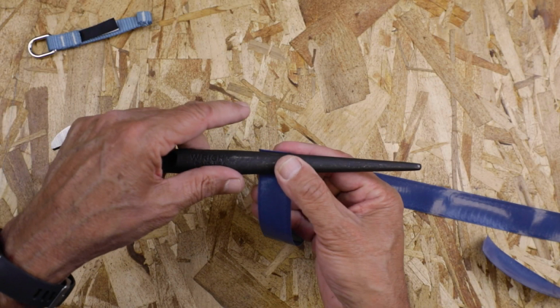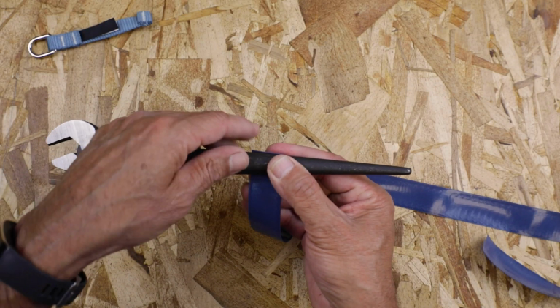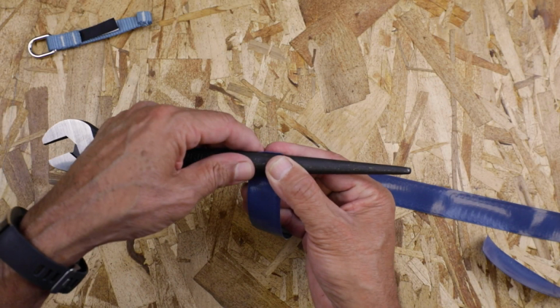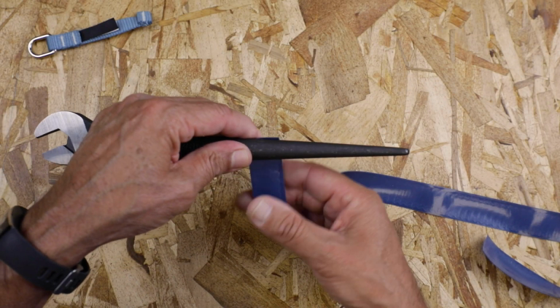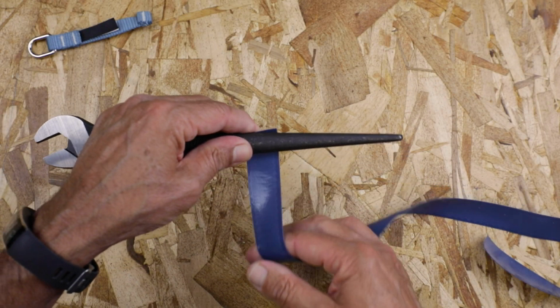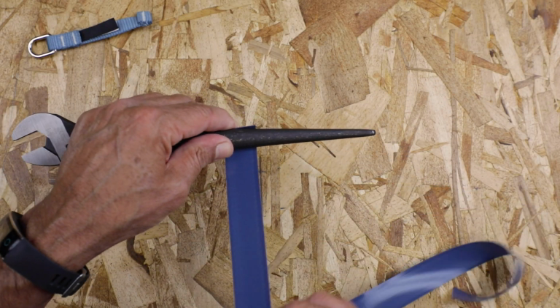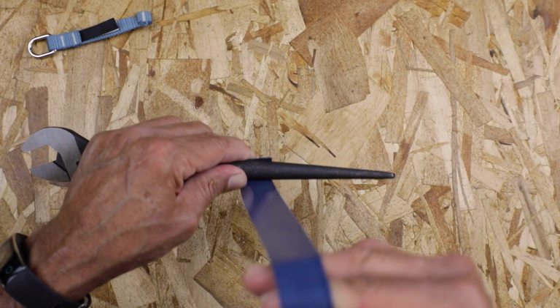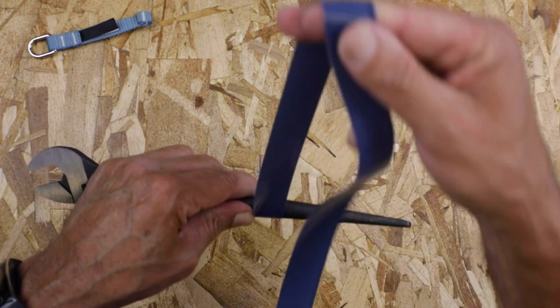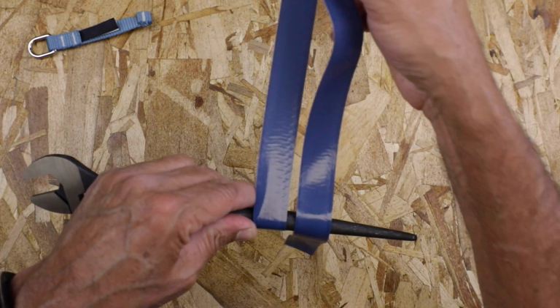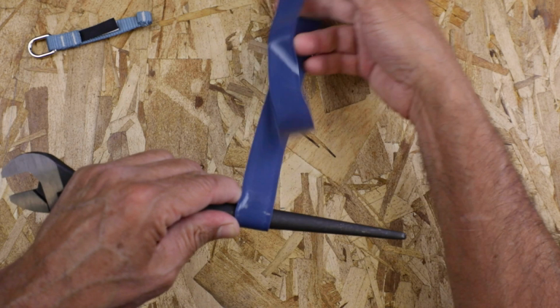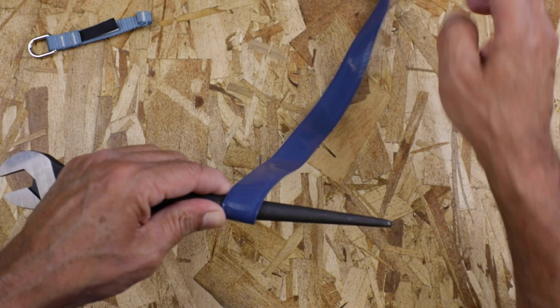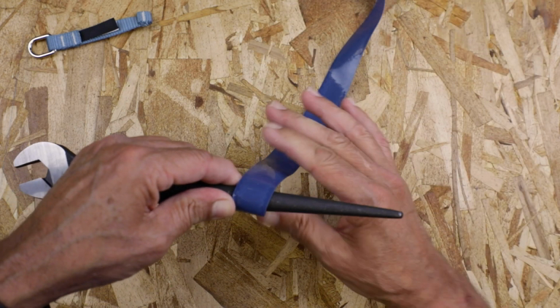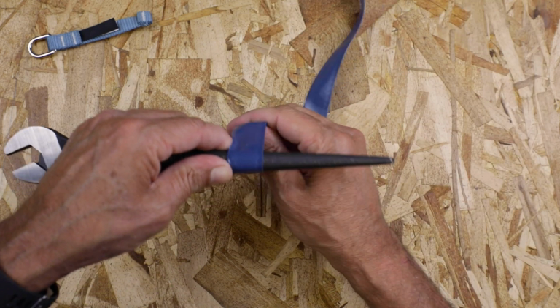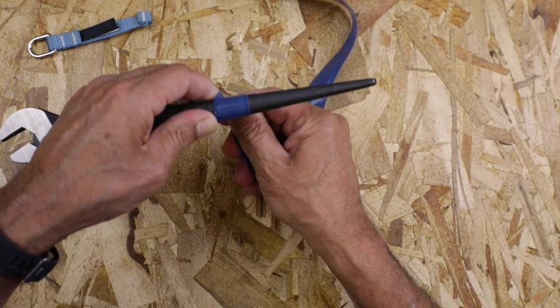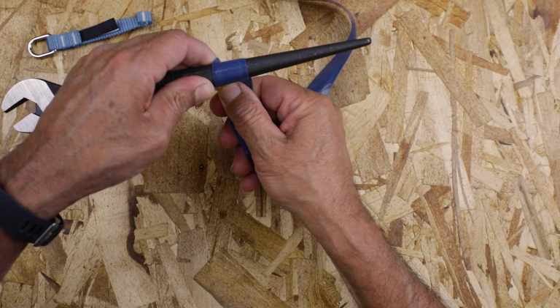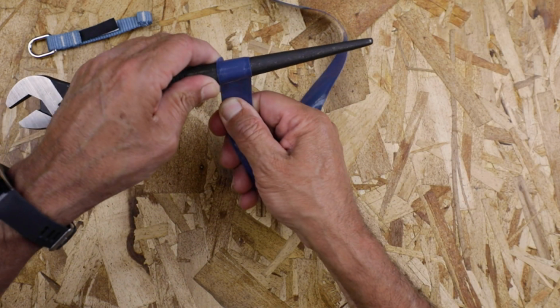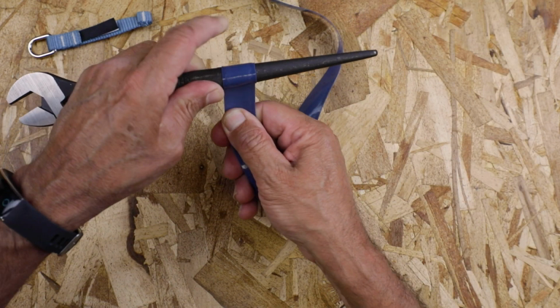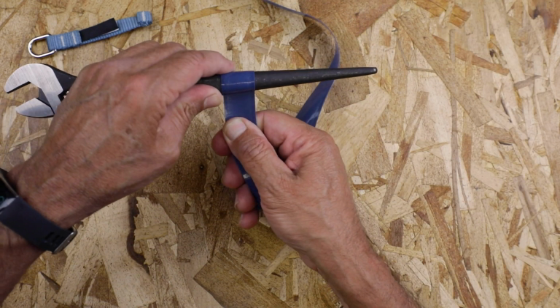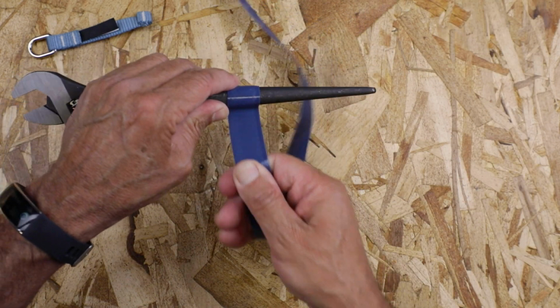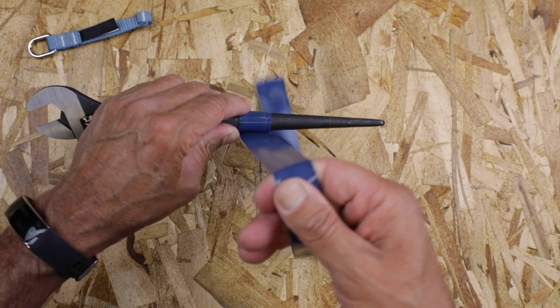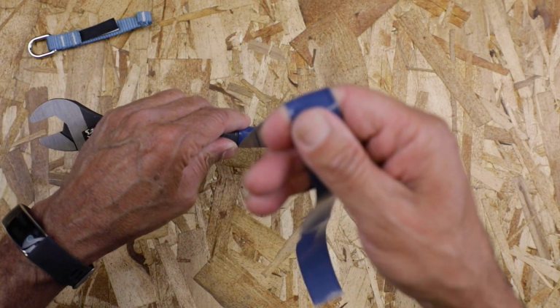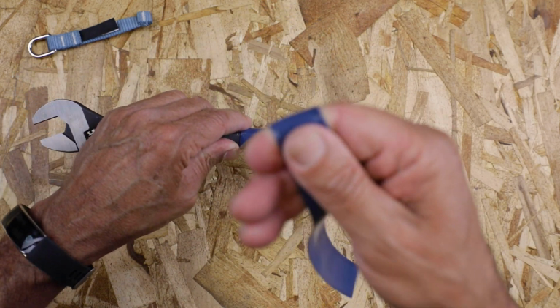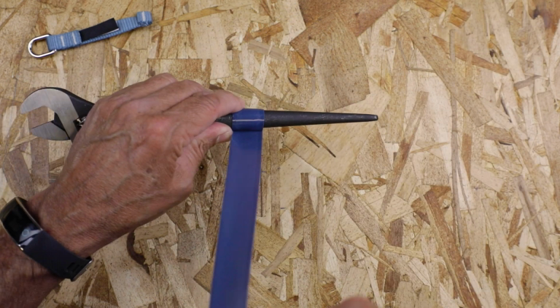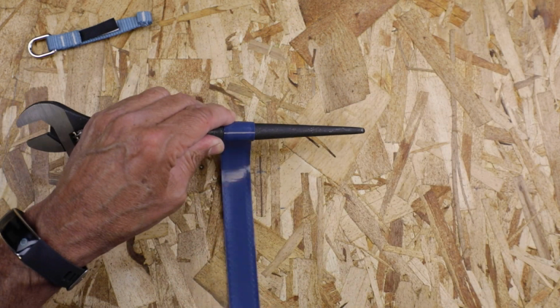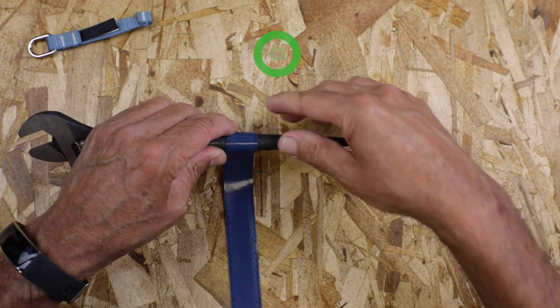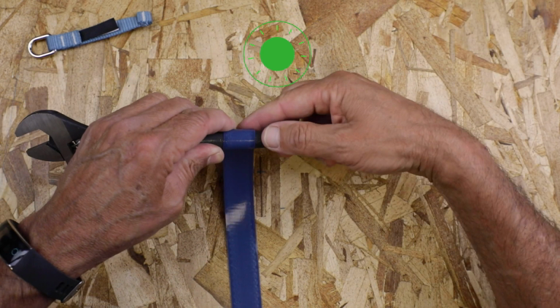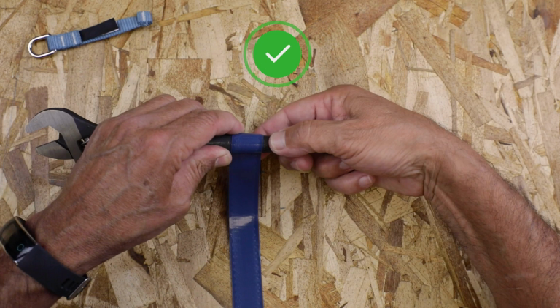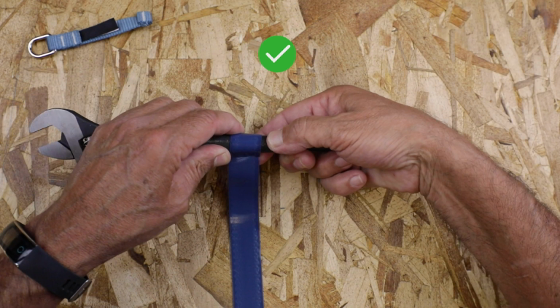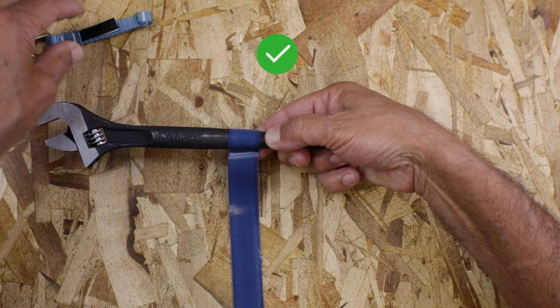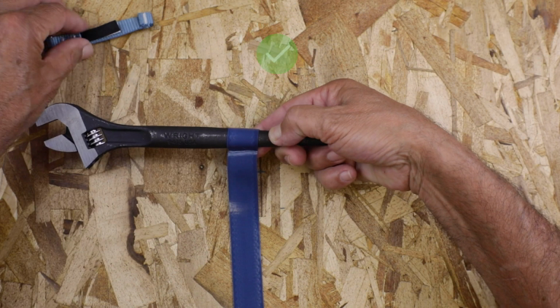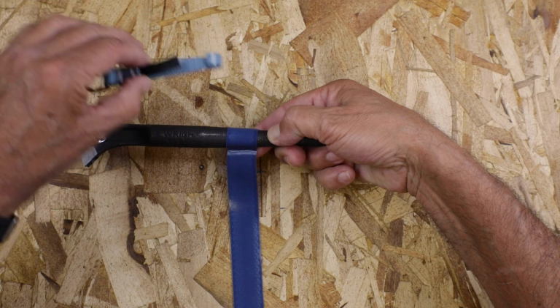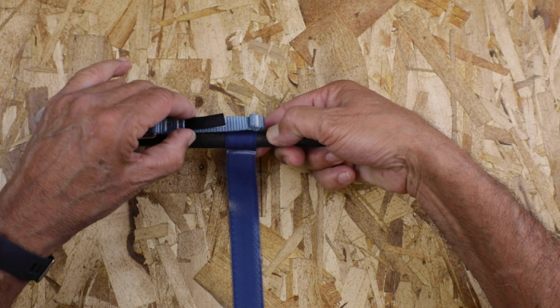The first thing you want to do to prevent the attachment from slipping is to apply one full revolution around the tool handle to ensure a secure bond.